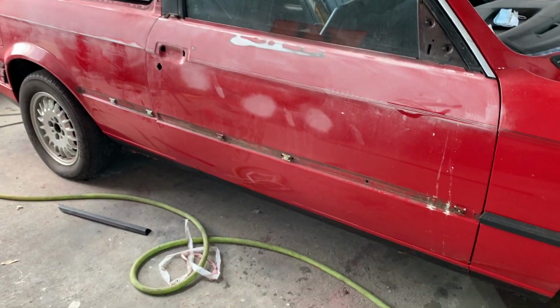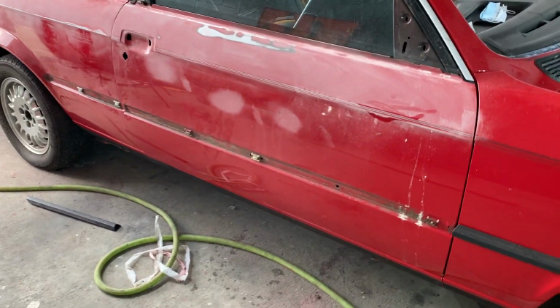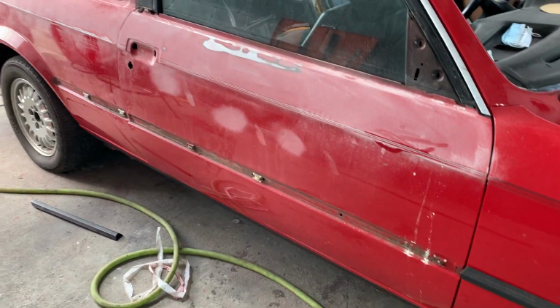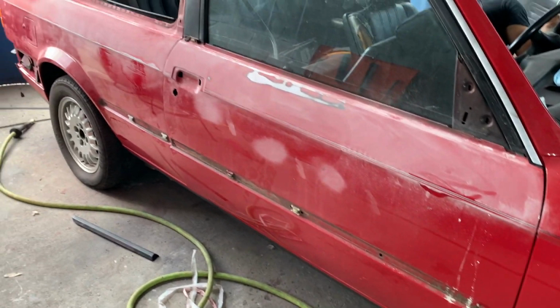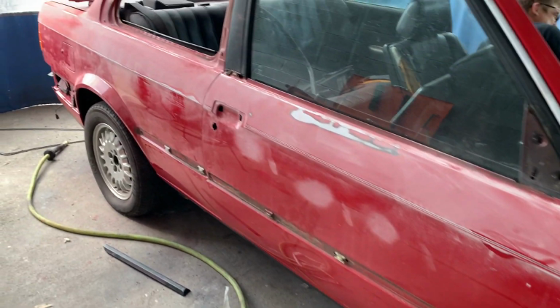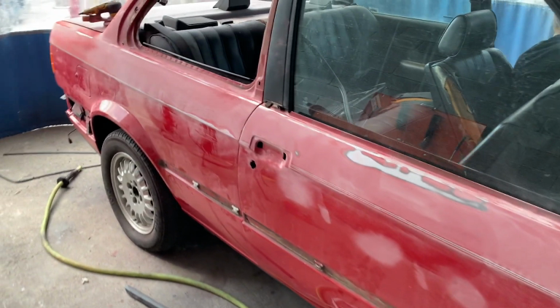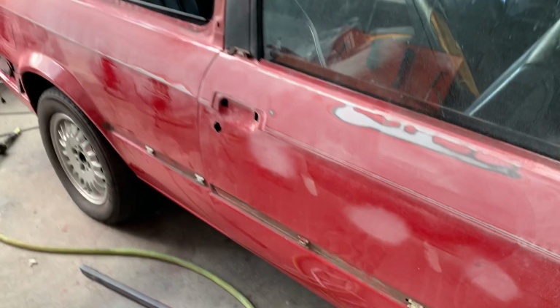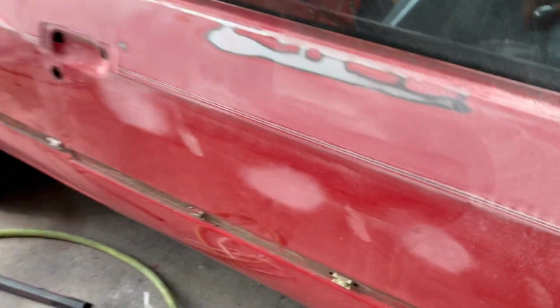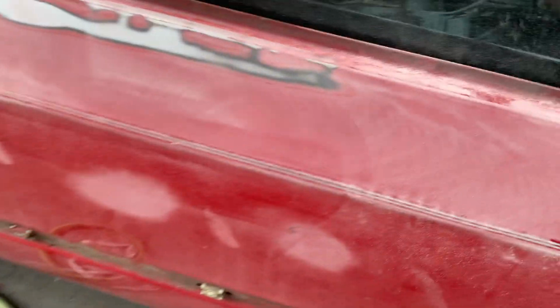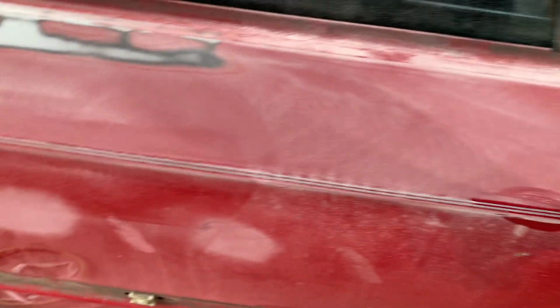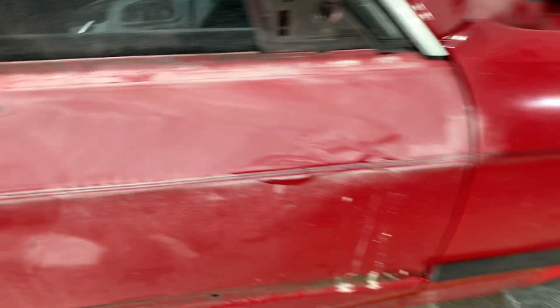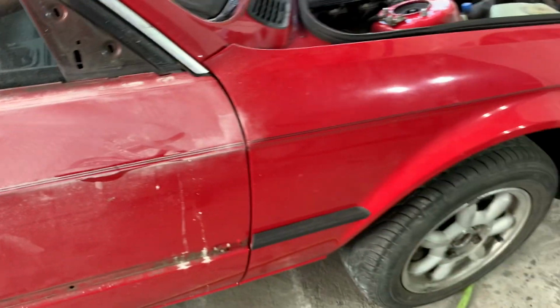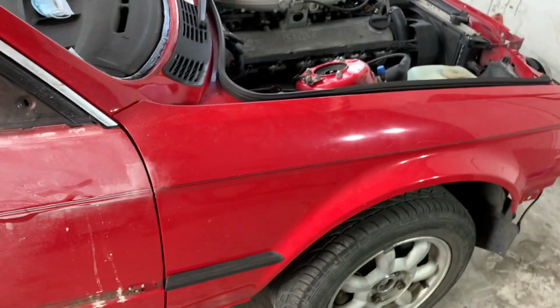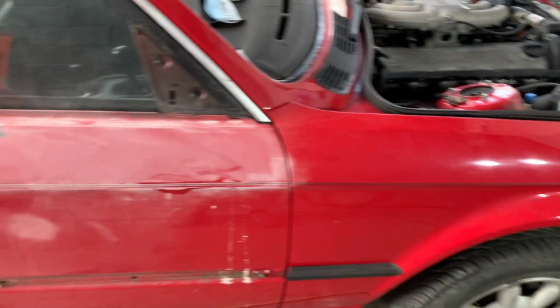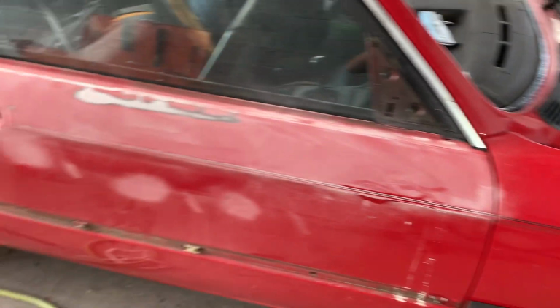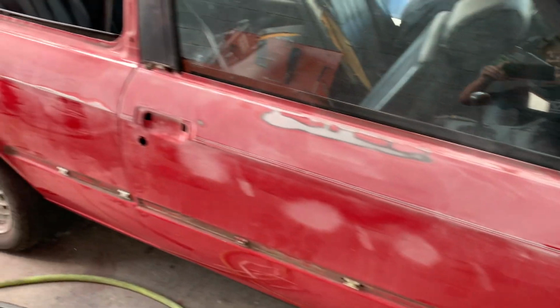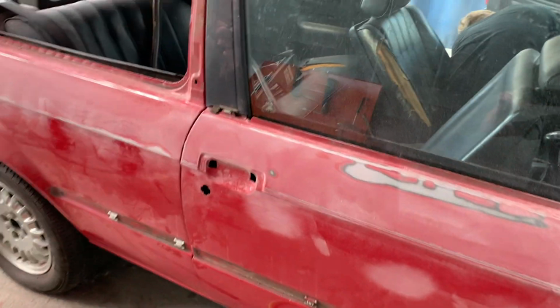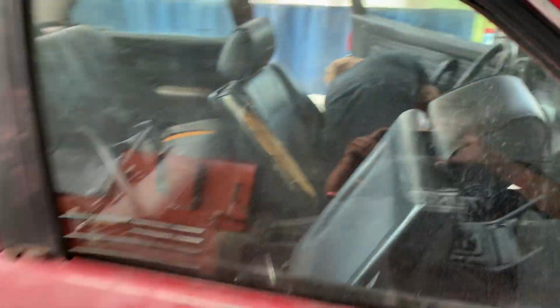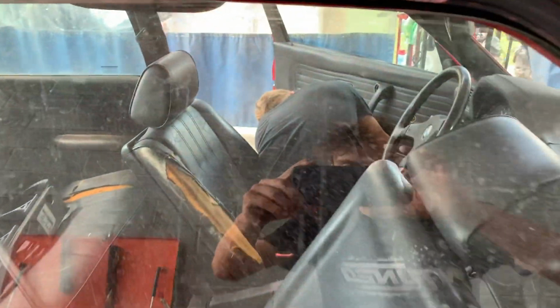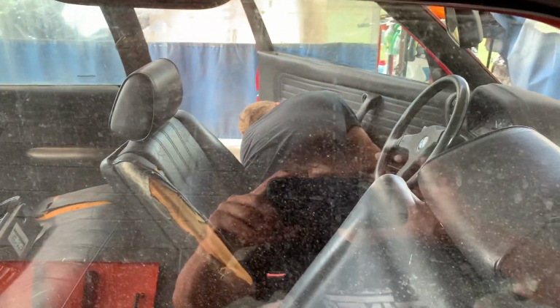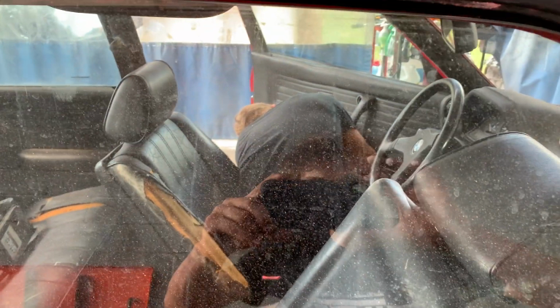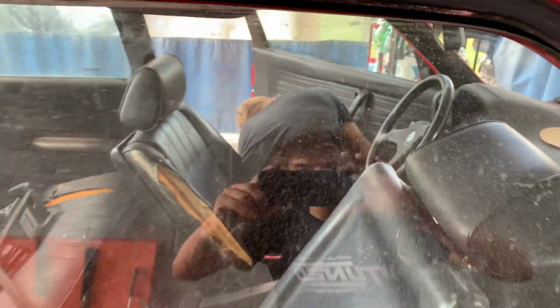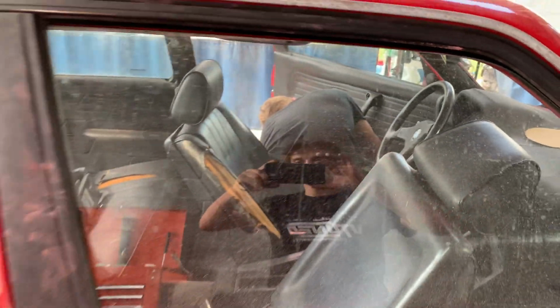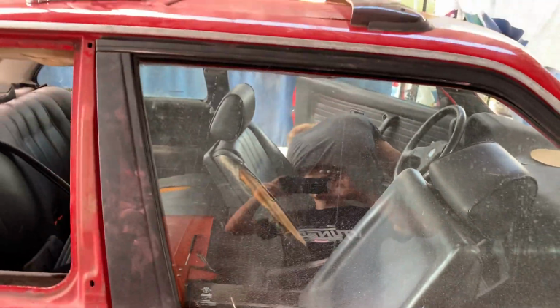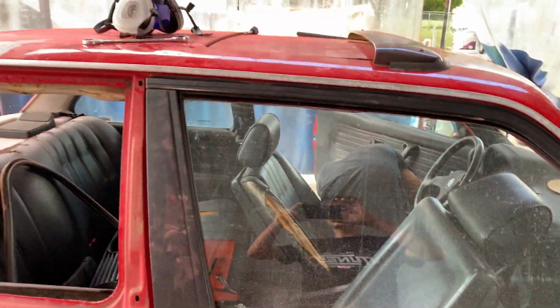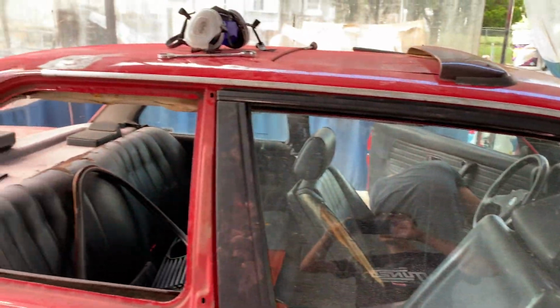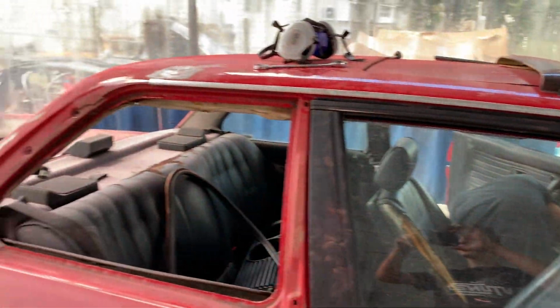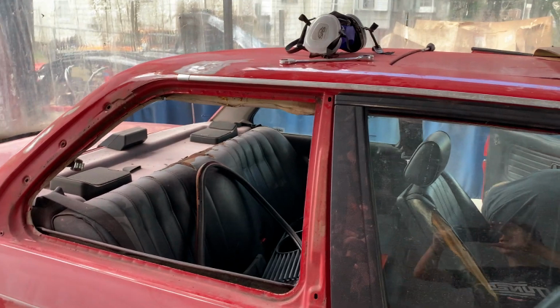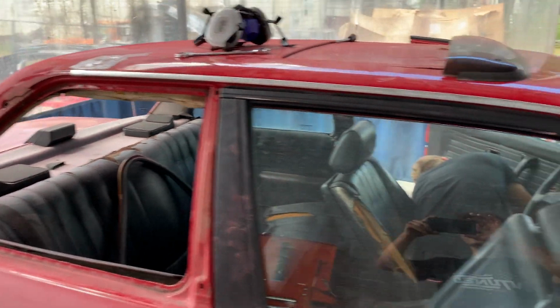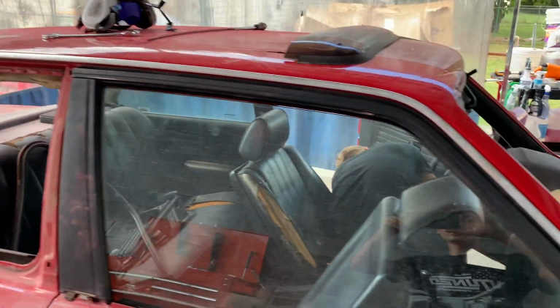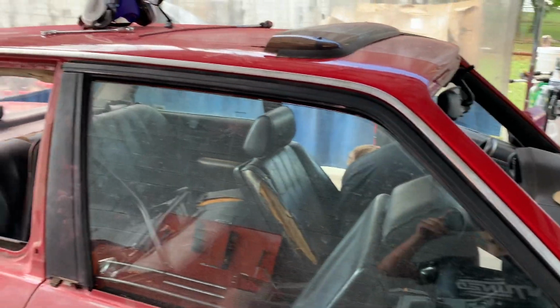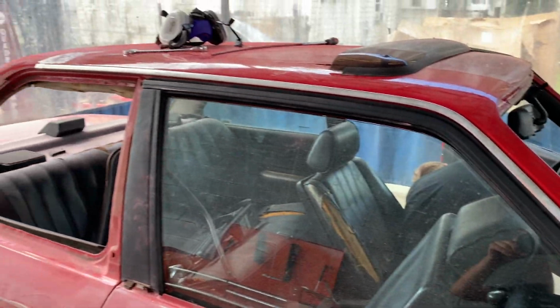Now that all this is stripped down, it's going to be very easy to do the bodywork. I just need to get these pinstripes off and then I can finish up over here. Vlad is currently taking apart that side, then he can start on the bodywork over there, and then we can get this thing knocked out and ready for primer.